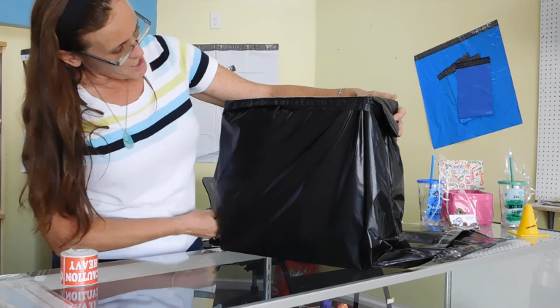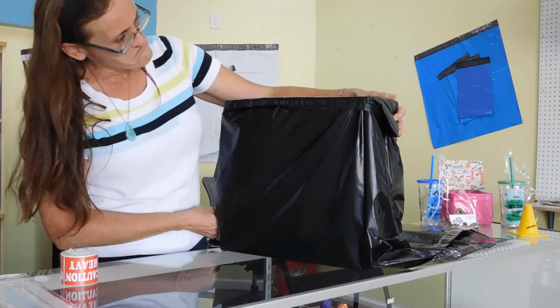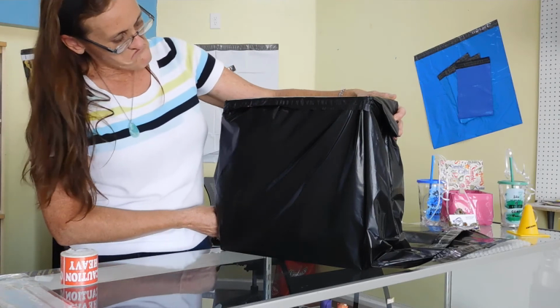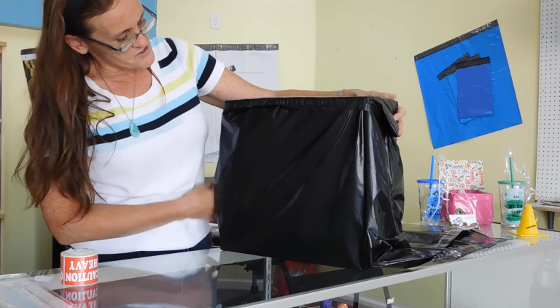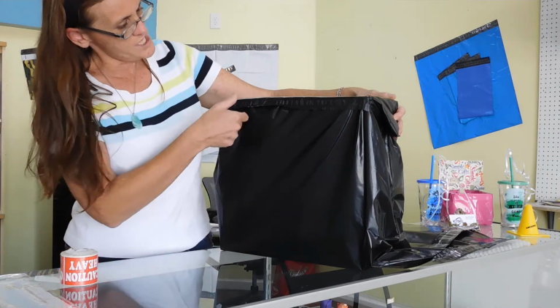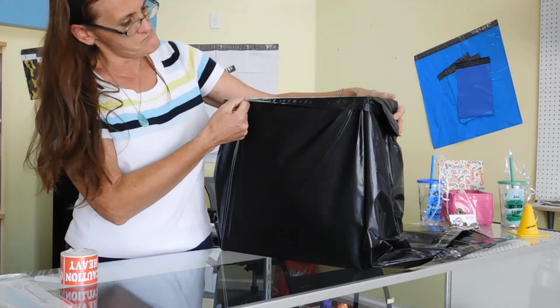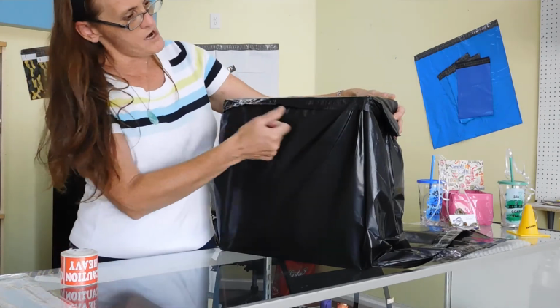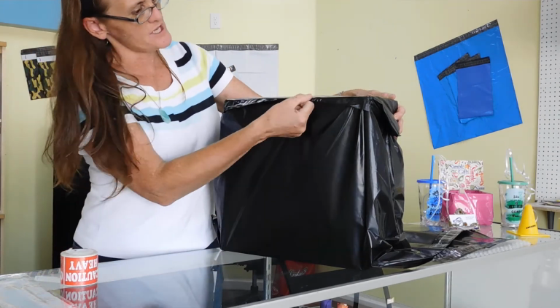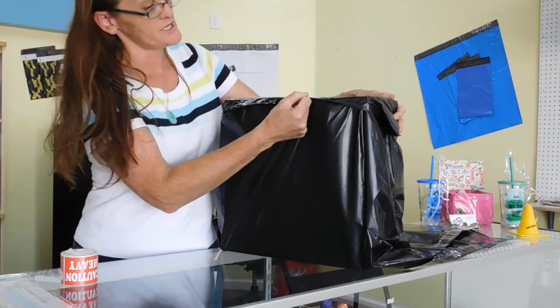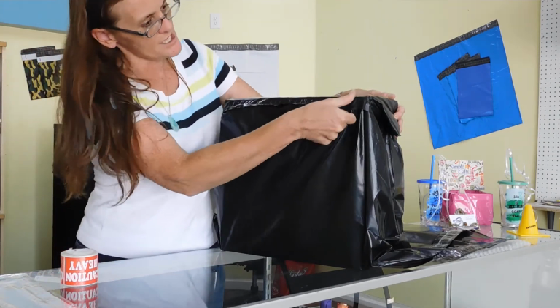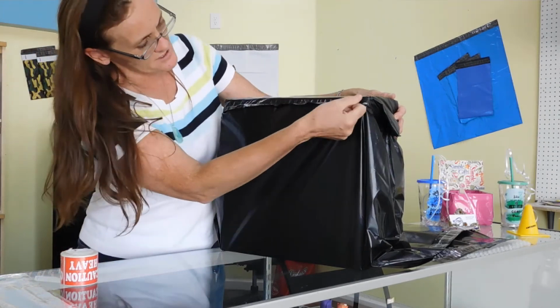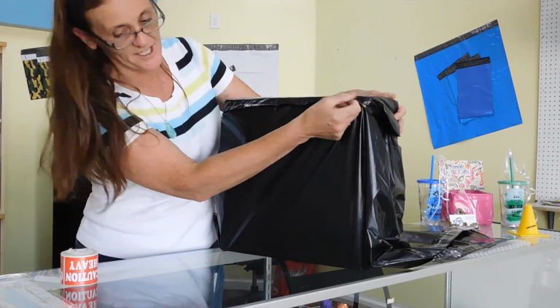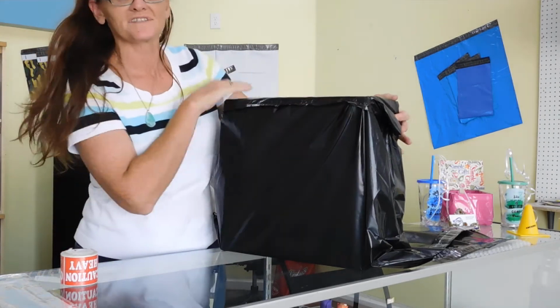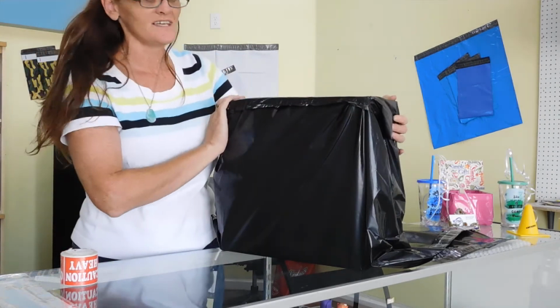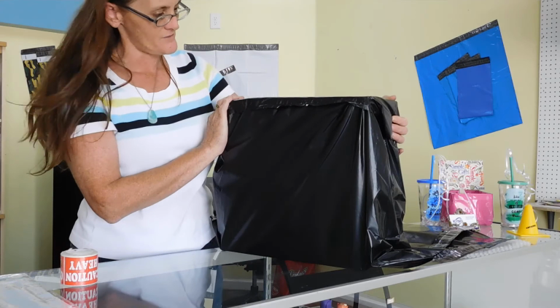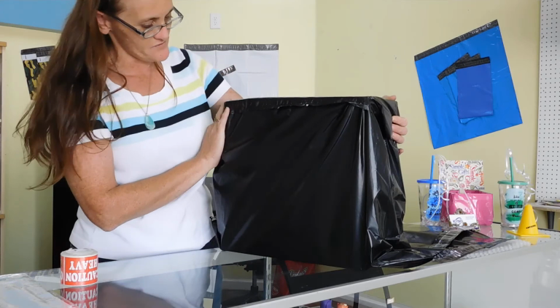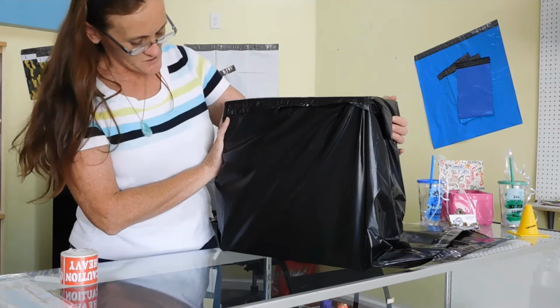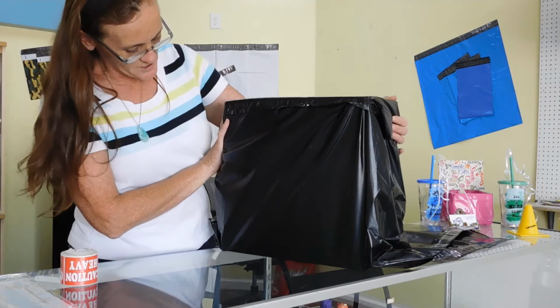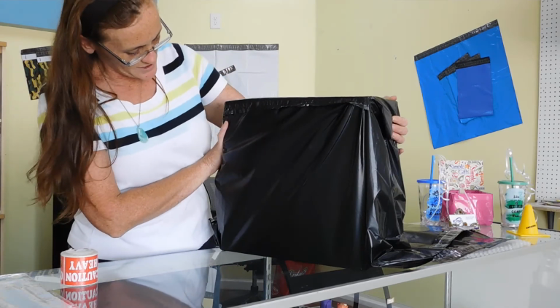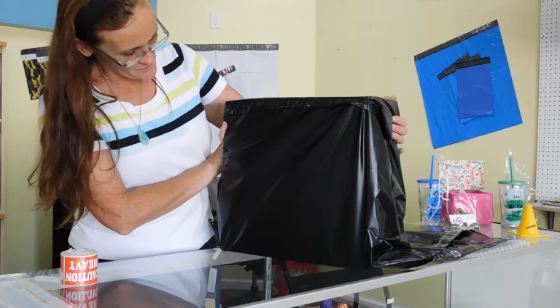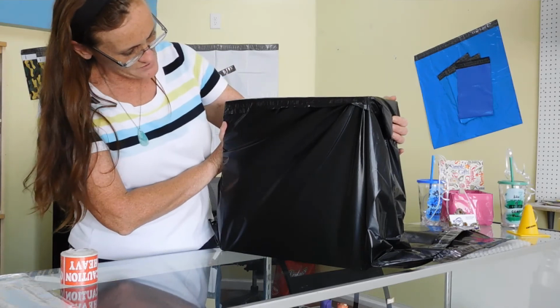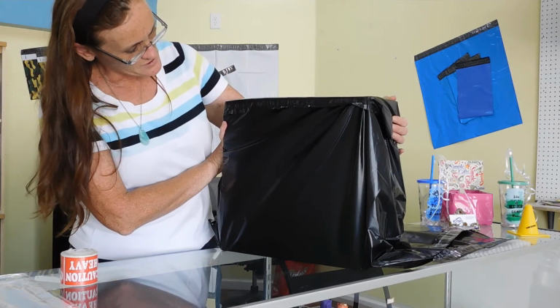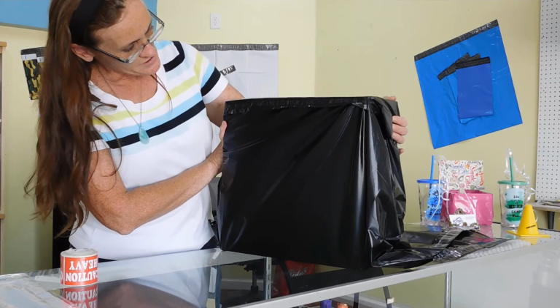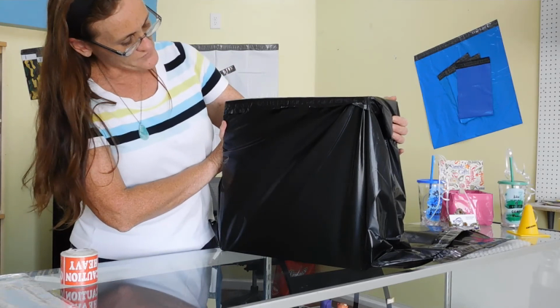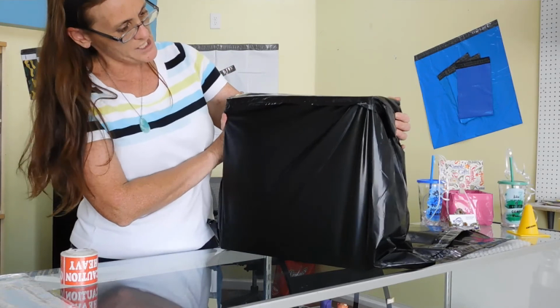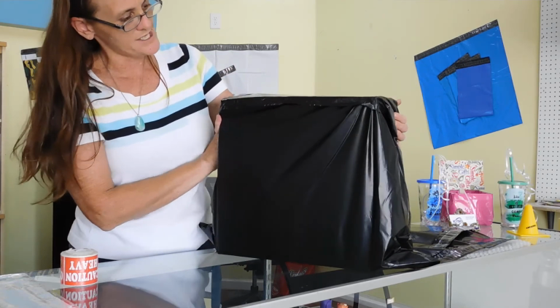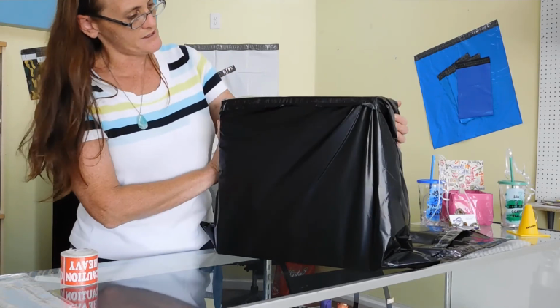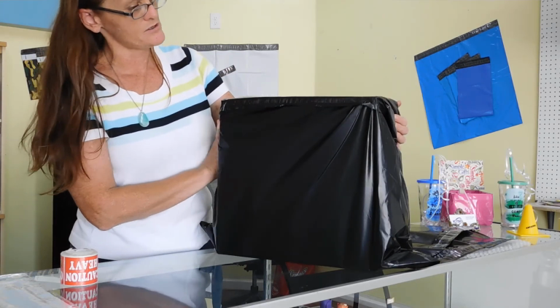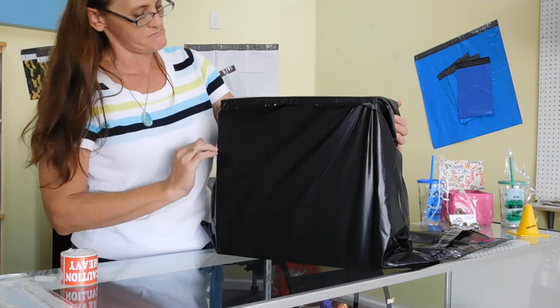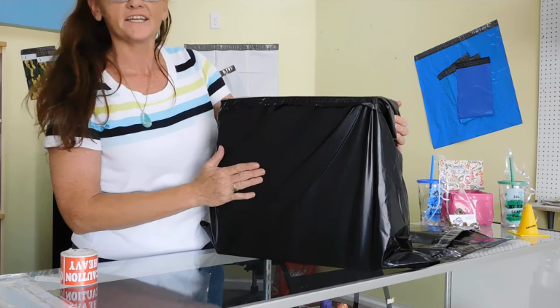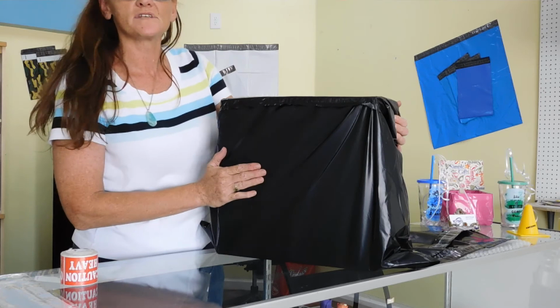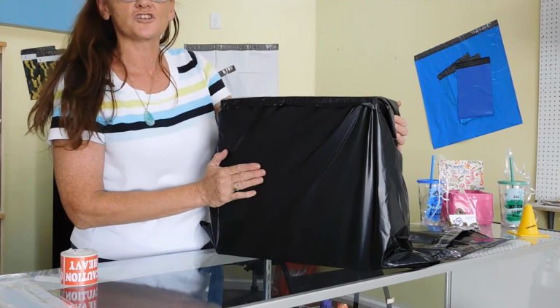I think Unique Mailers has done it once again — they've given us quality we can count on. From me to you, I say thank you, and I give this a shot.